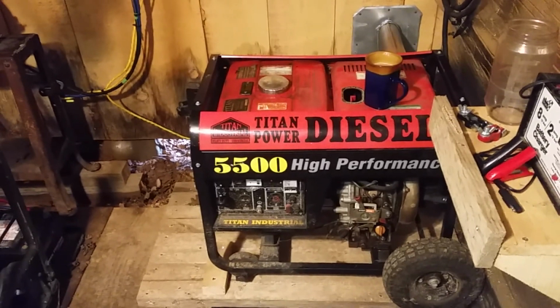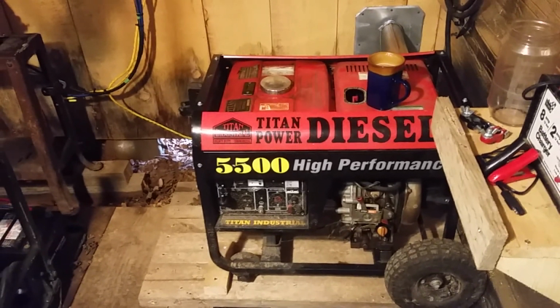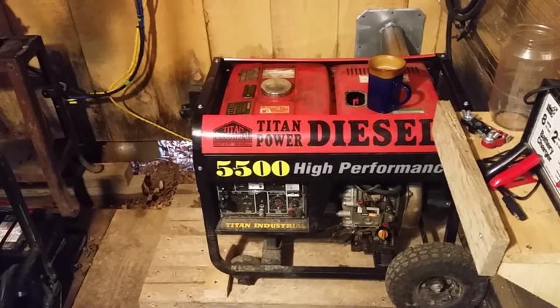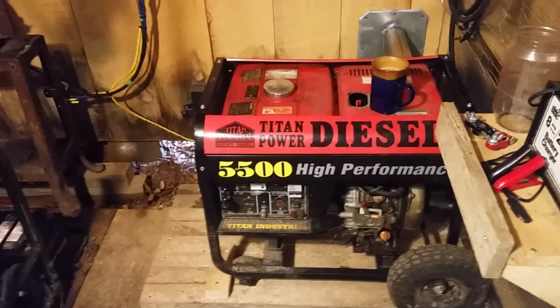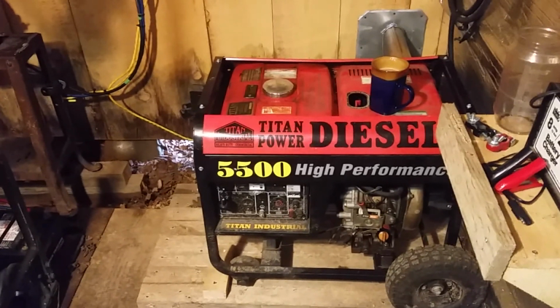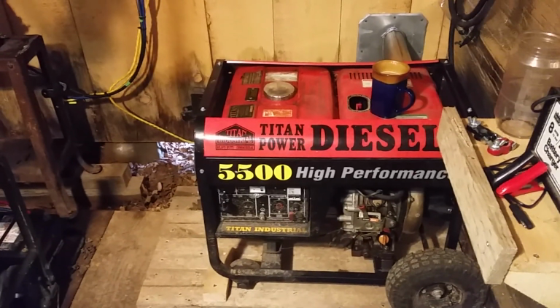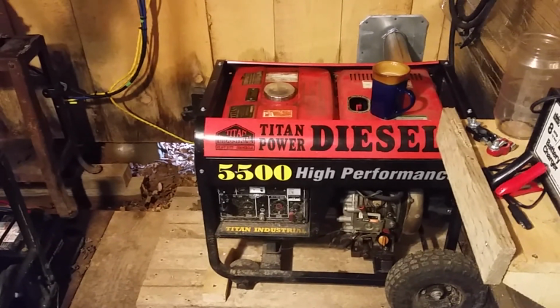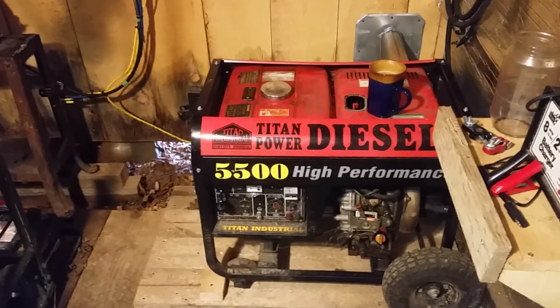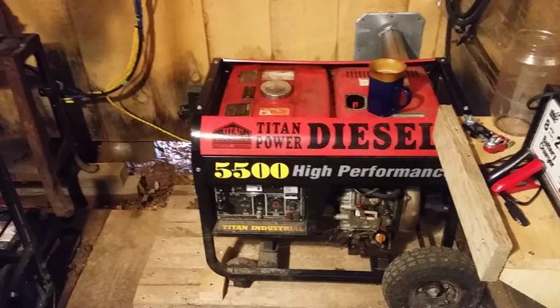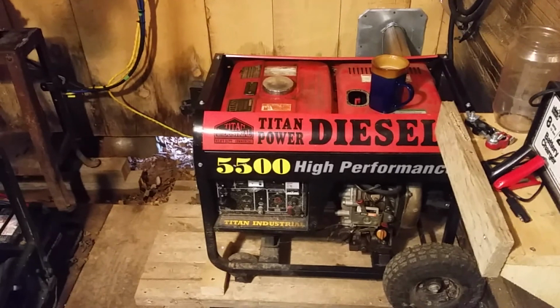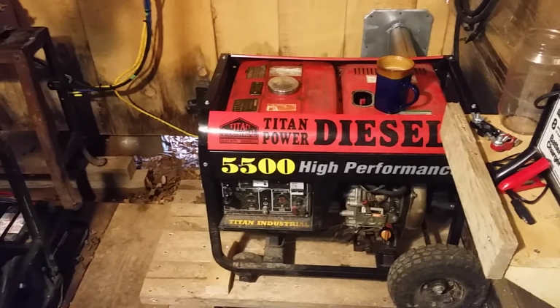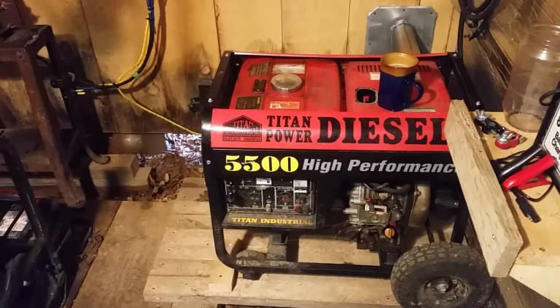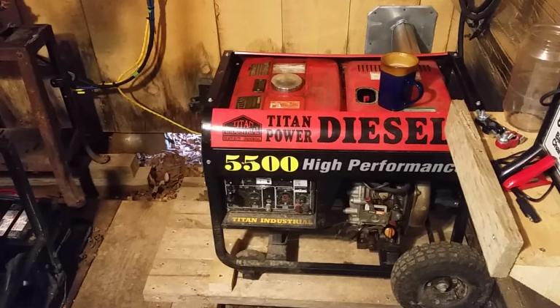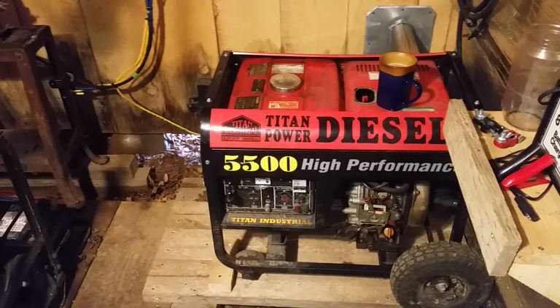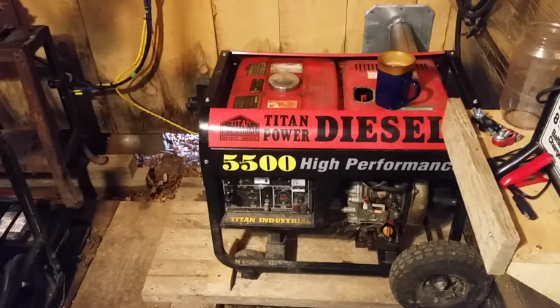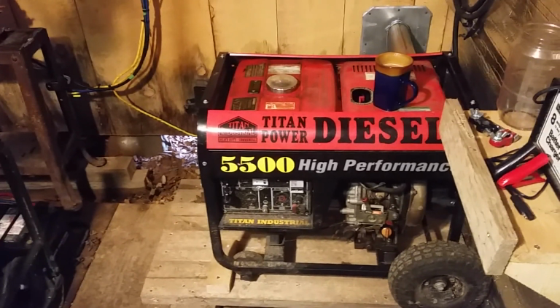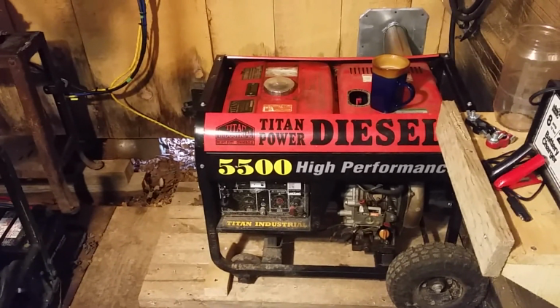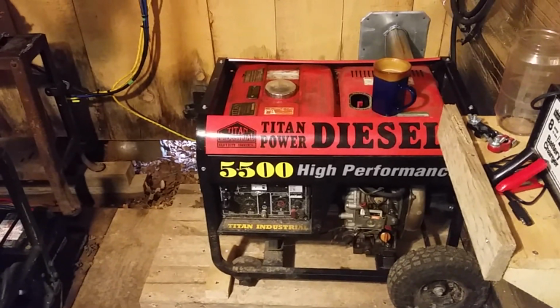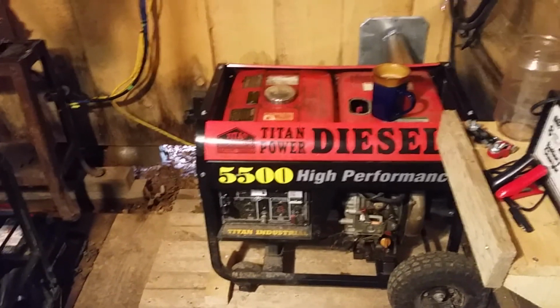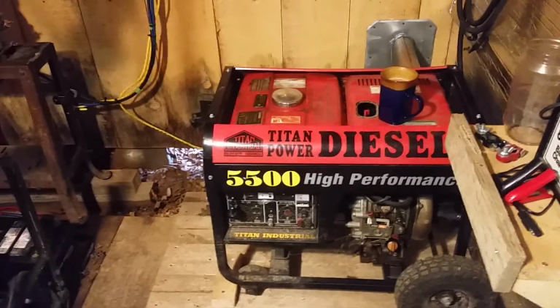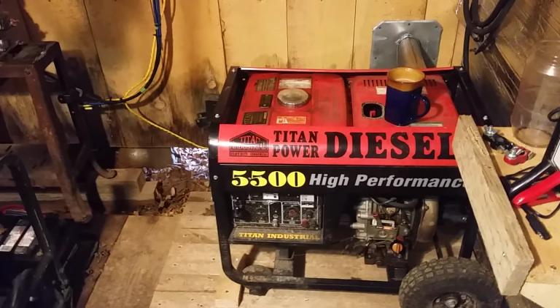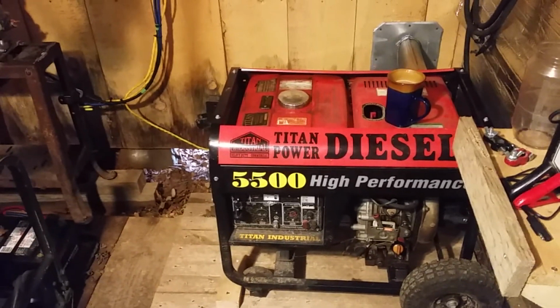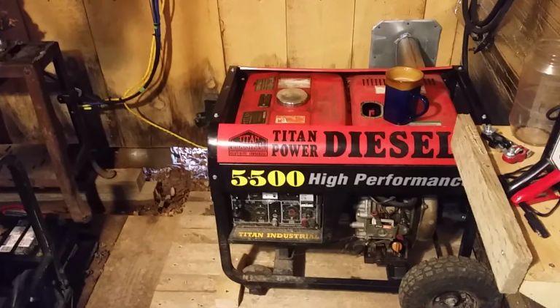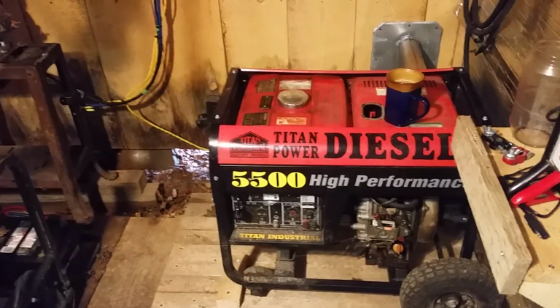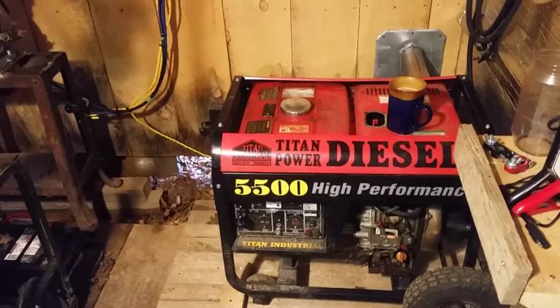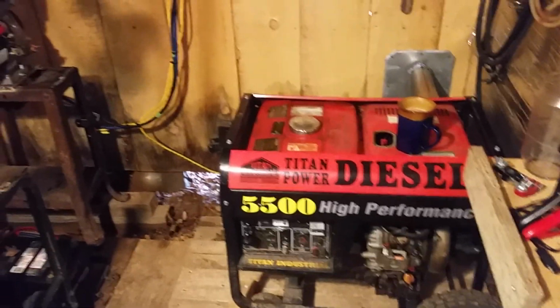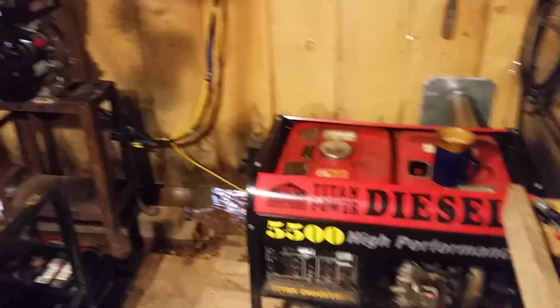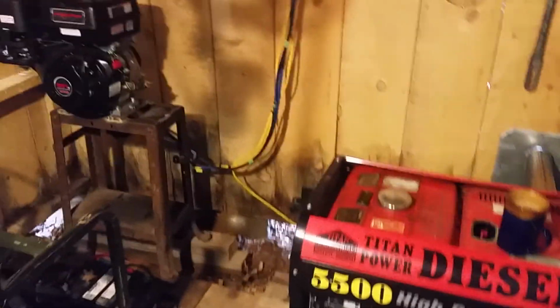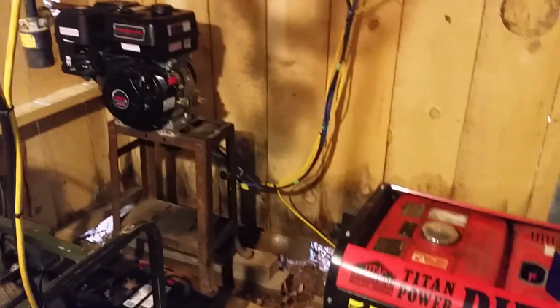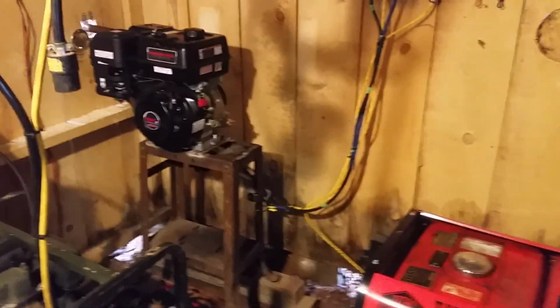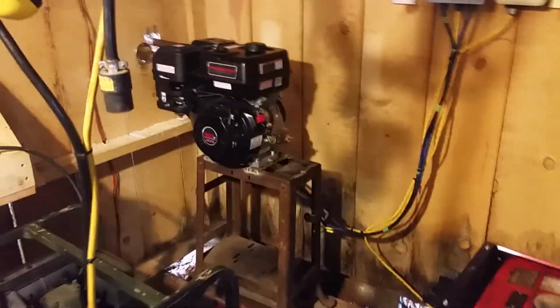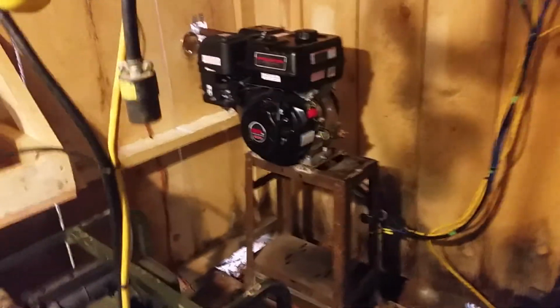It won't do me any good to take the Leece-Neville alternator and crank it up to 30 volts. That isn't going to accomplish what we need to do. So let me explain.